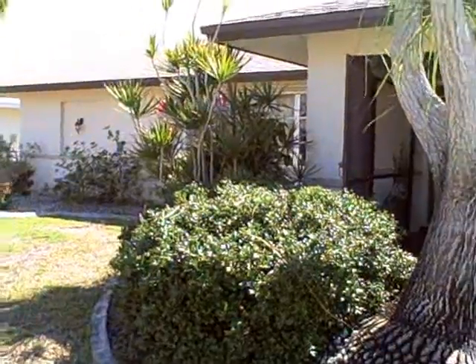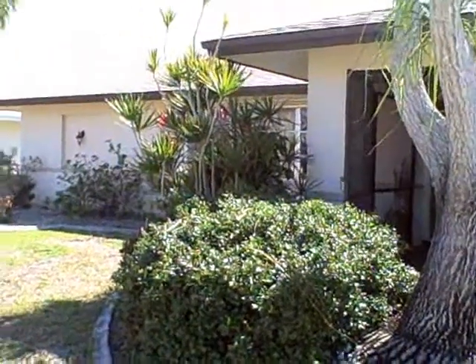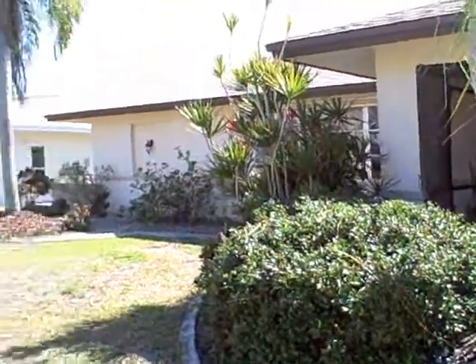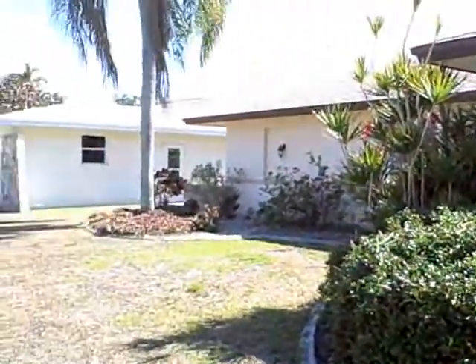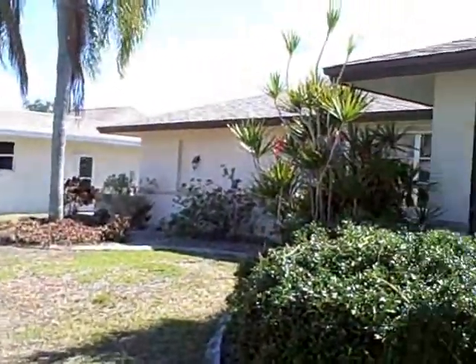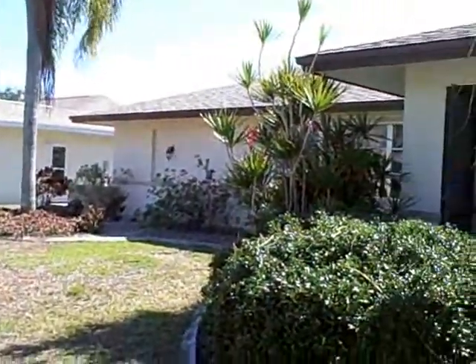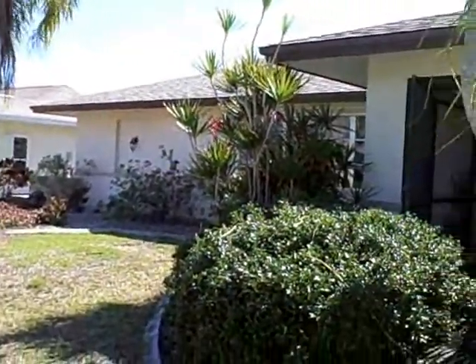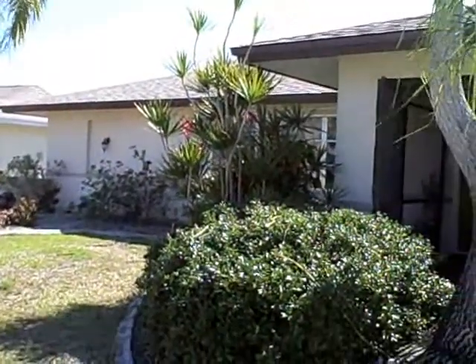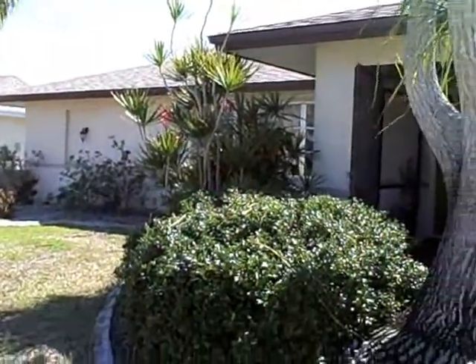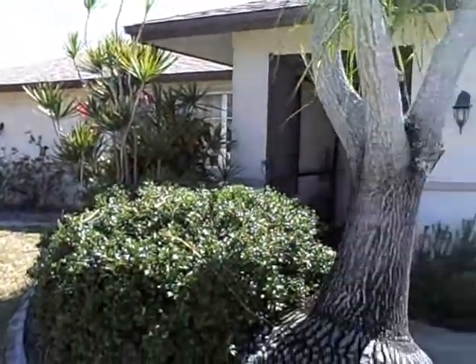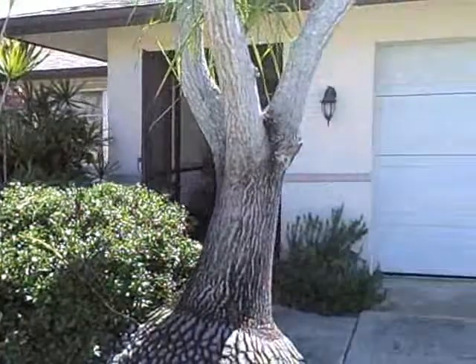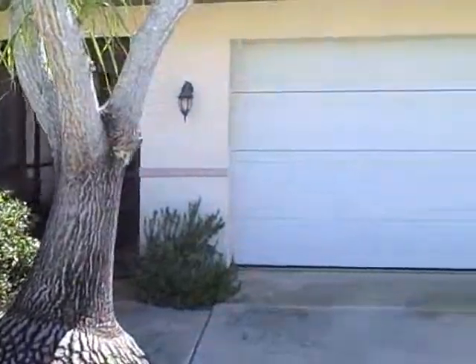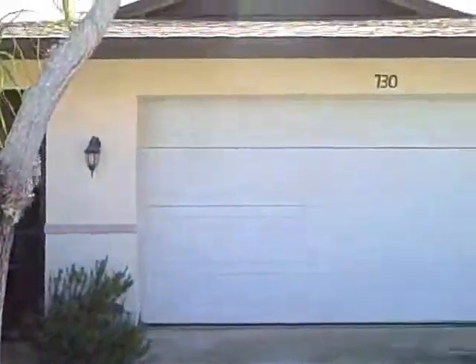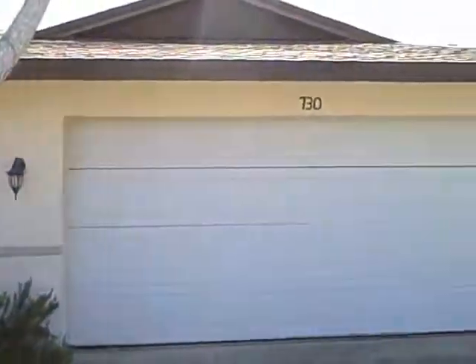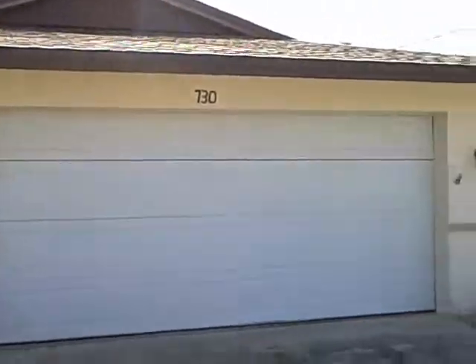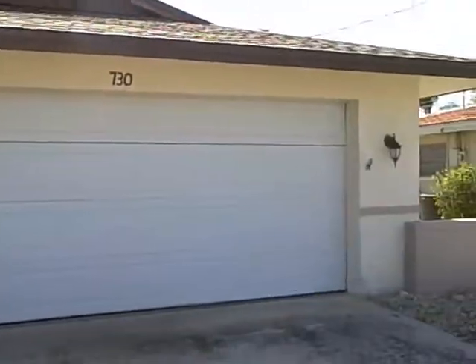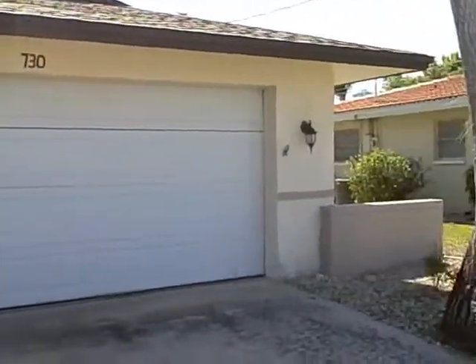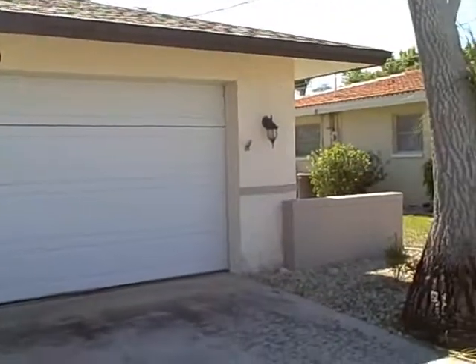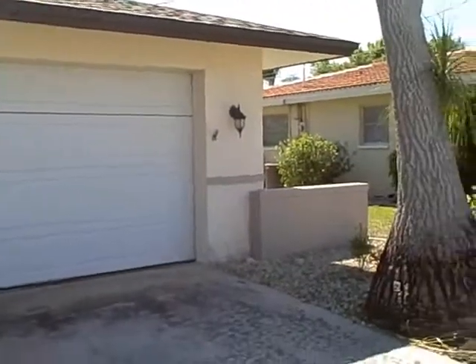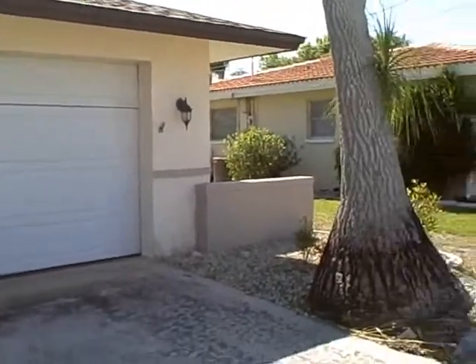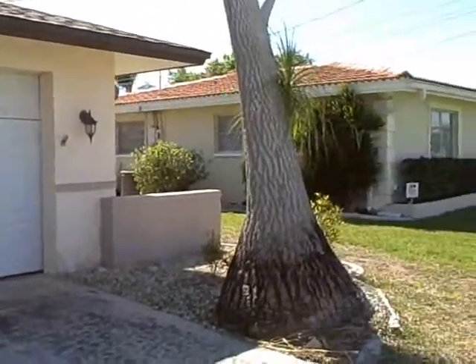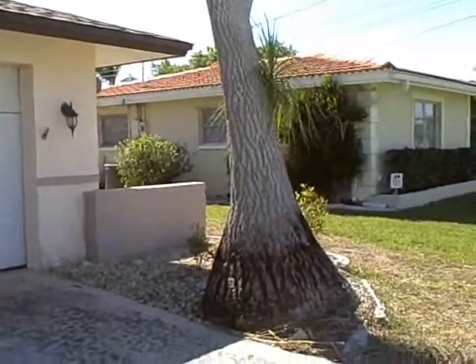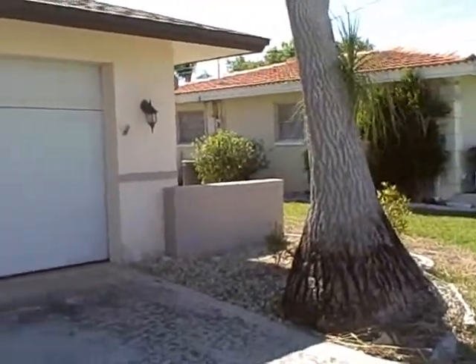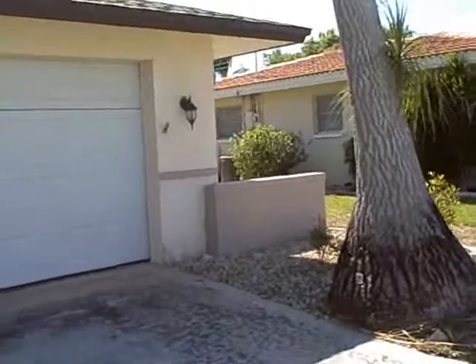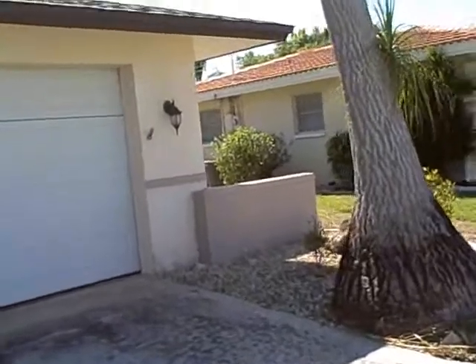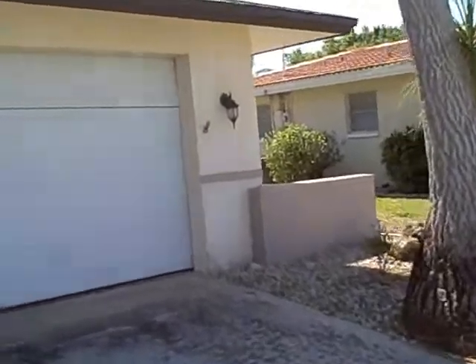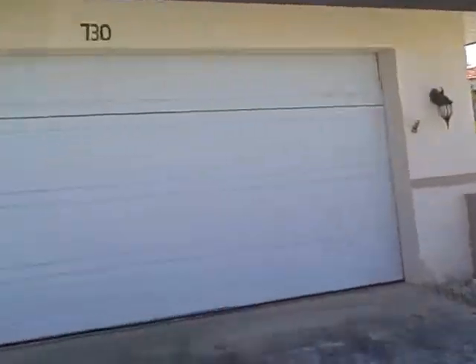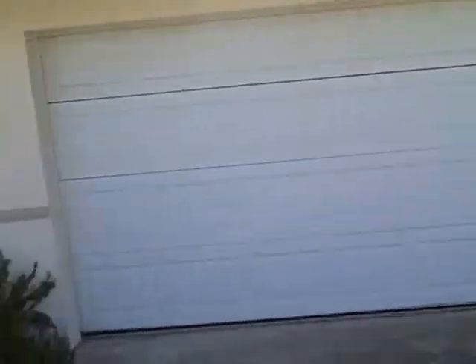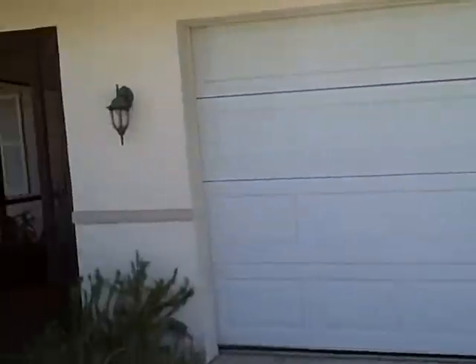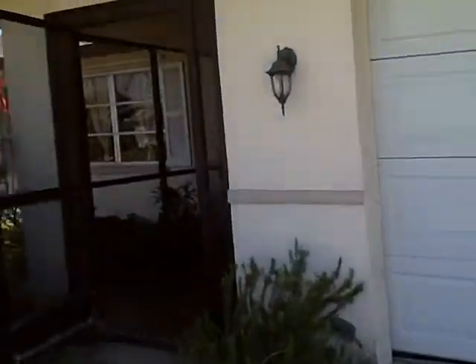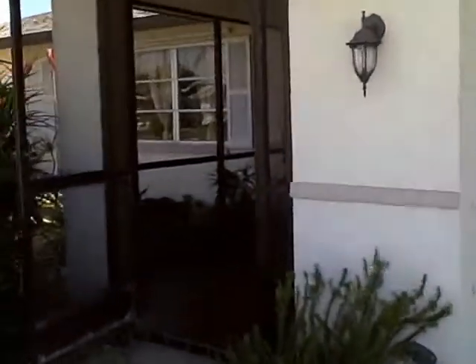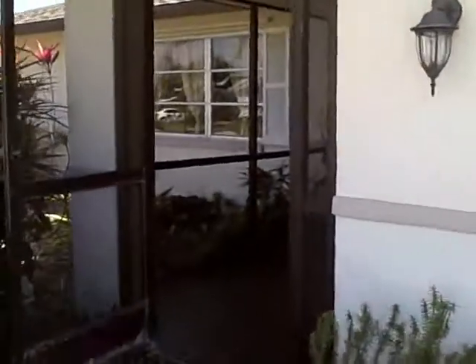Okay guys, this is the first one. This is the front. 730 Southeast 43rd Terrace, I think.